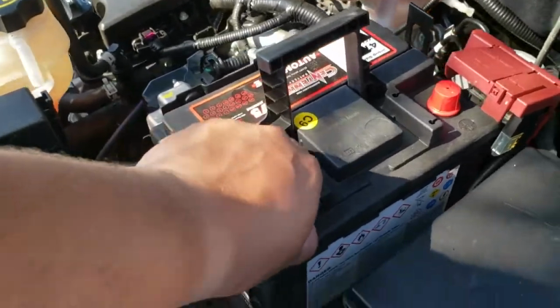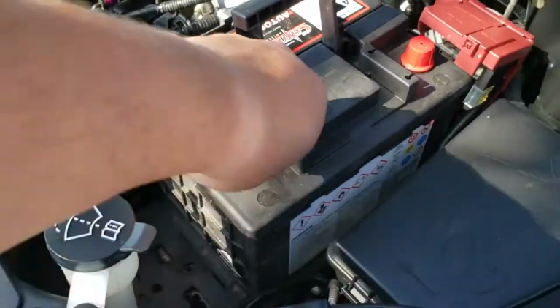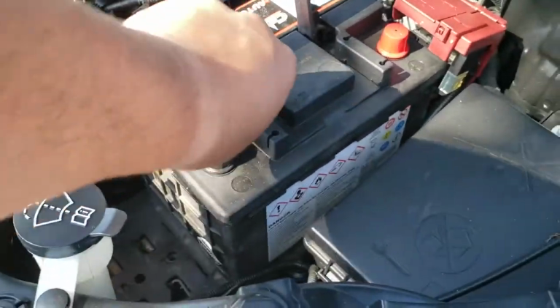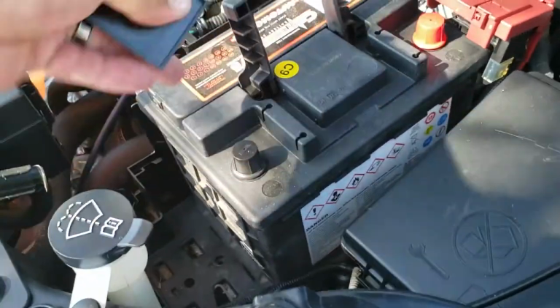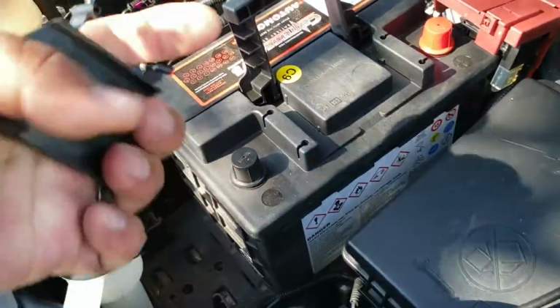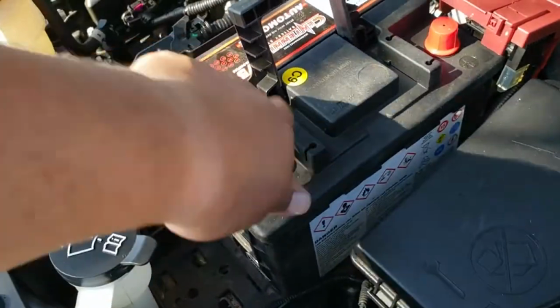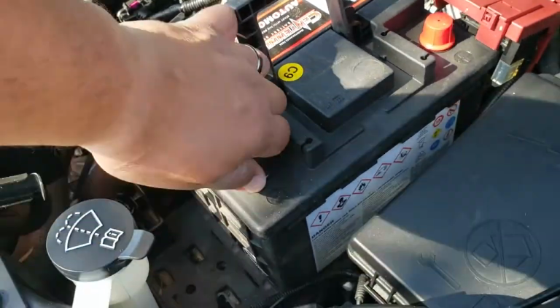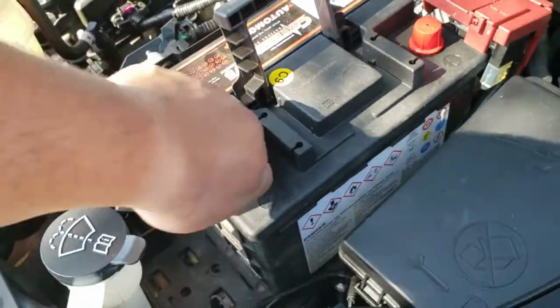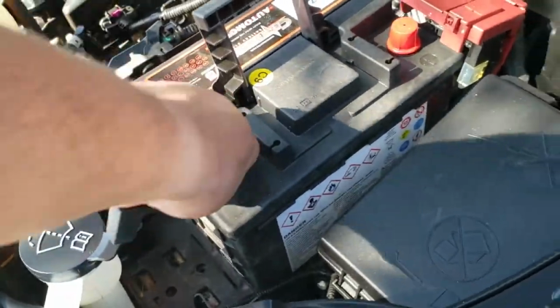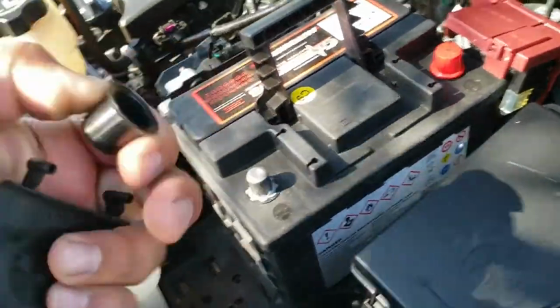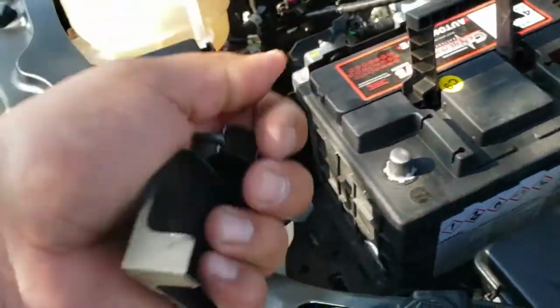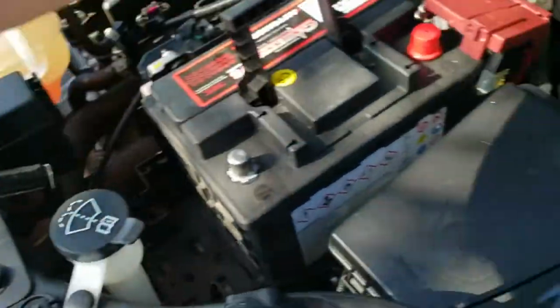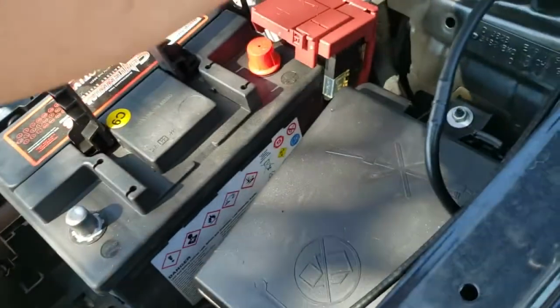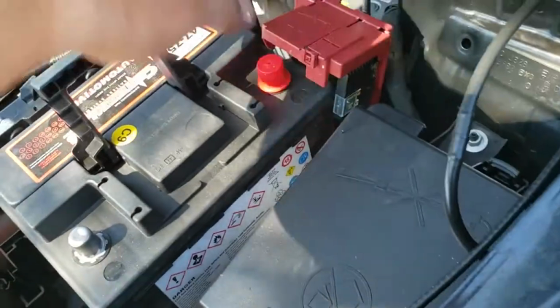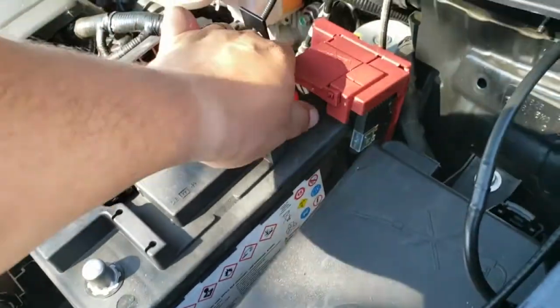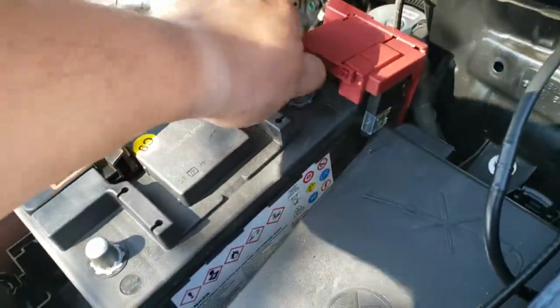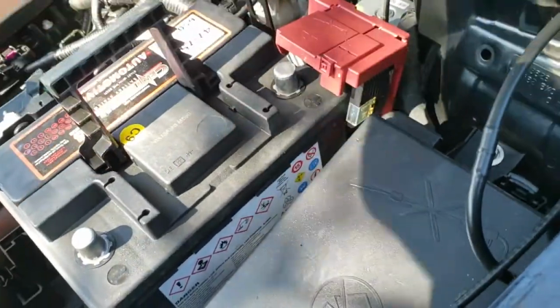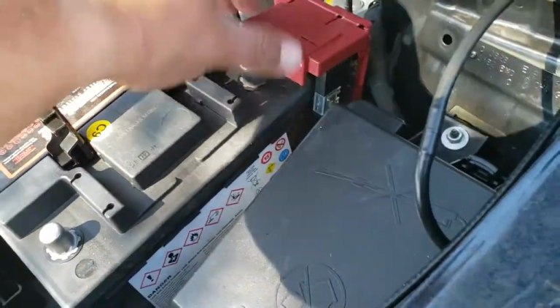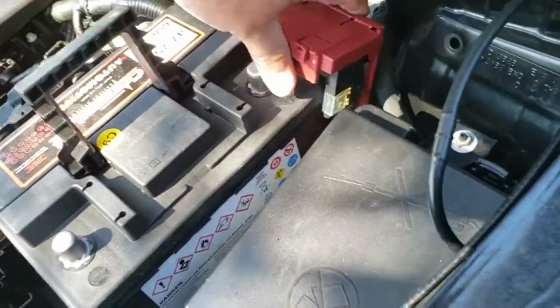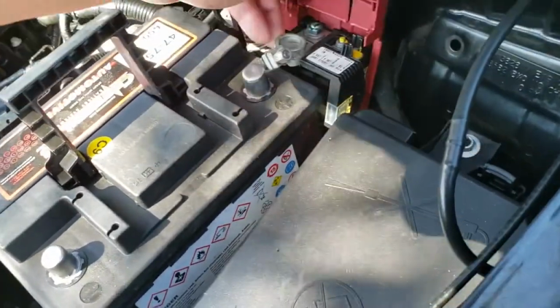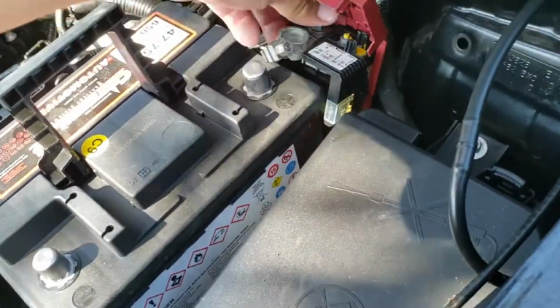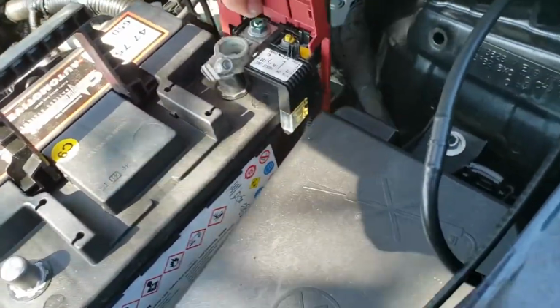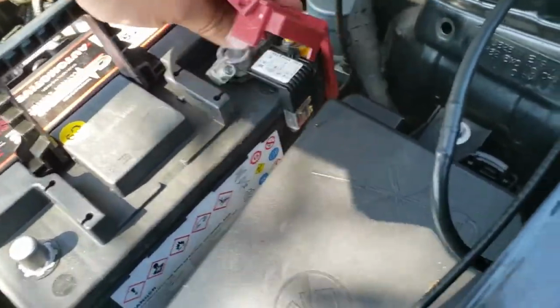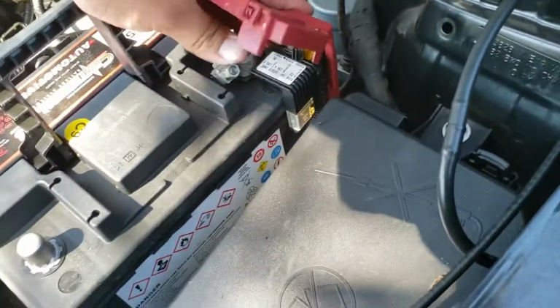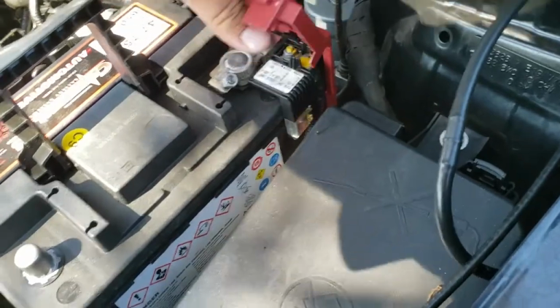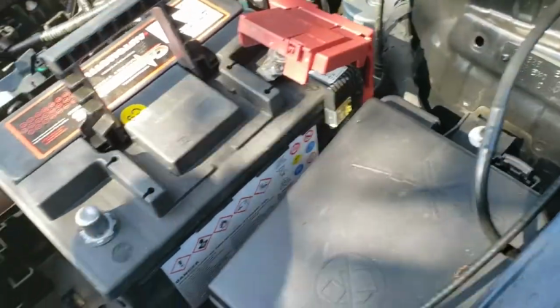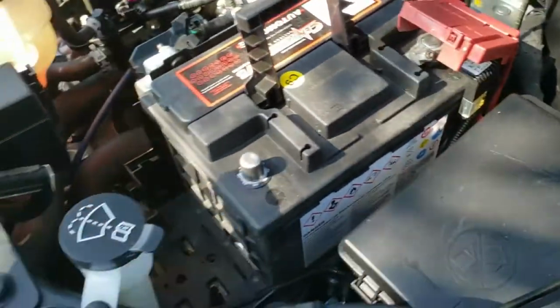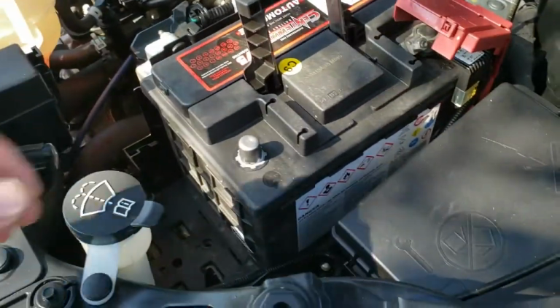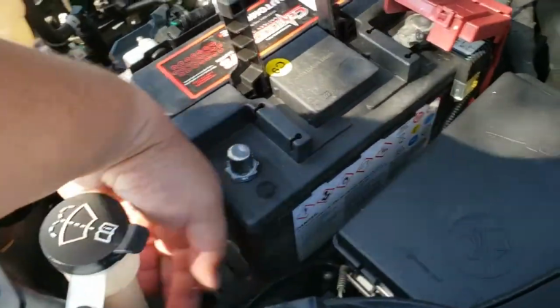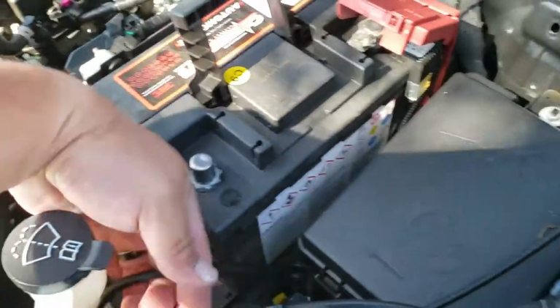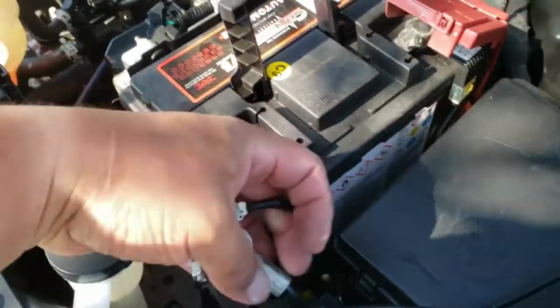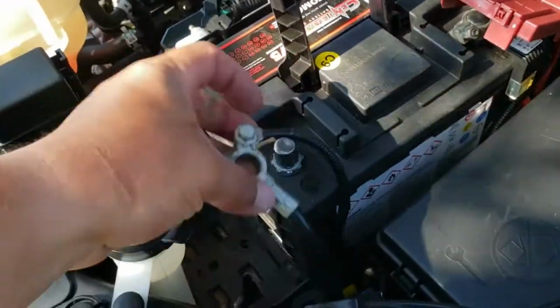We're going to remove these plastic protectors on the negative side and the positive side. Then we're going to put in the positive terminal first and then the negative terminal.